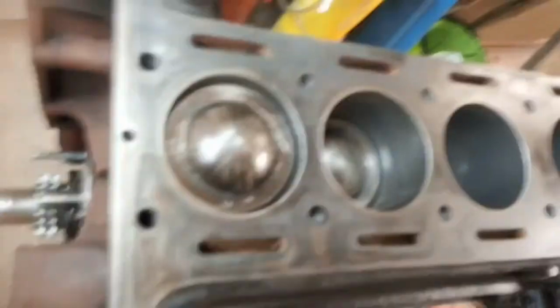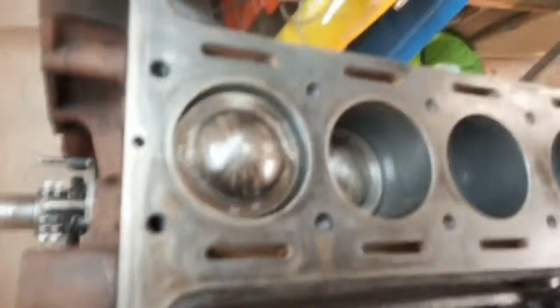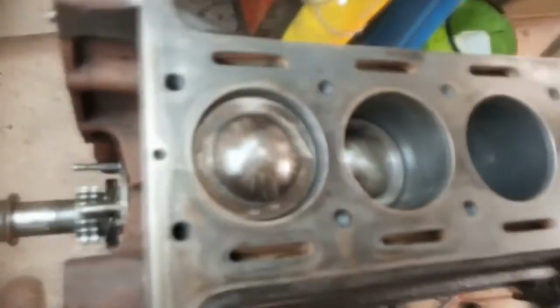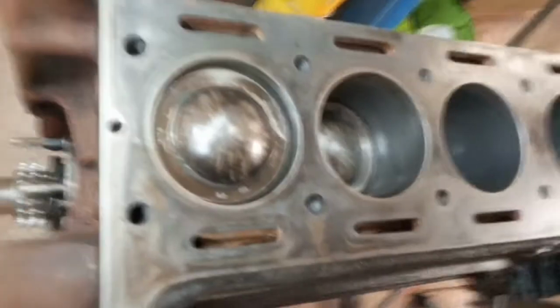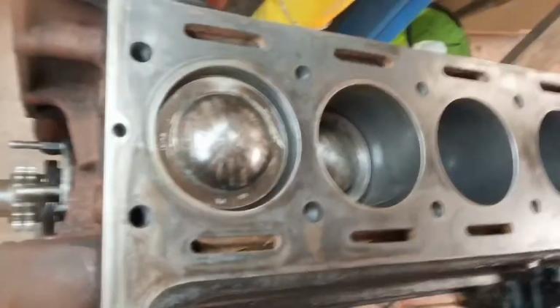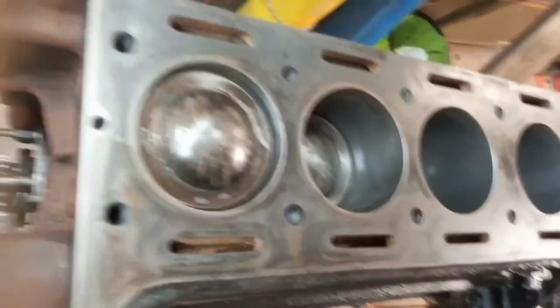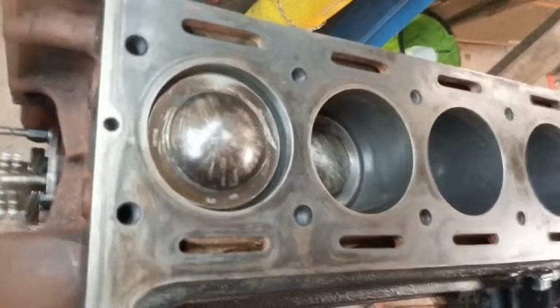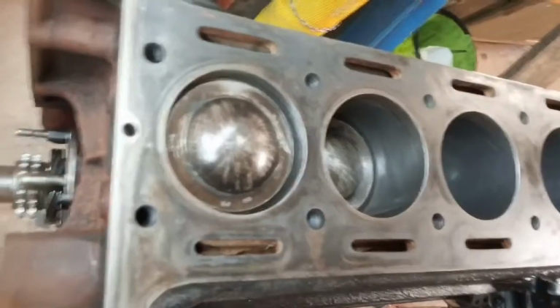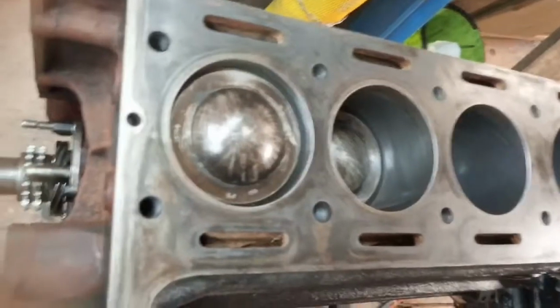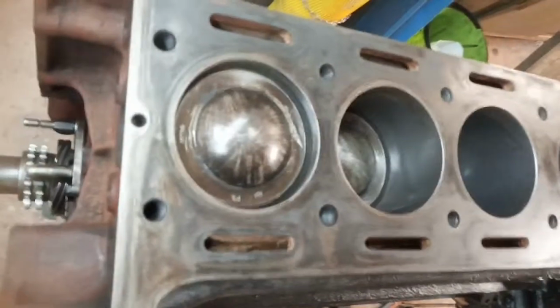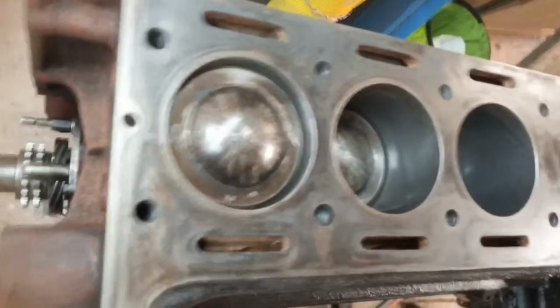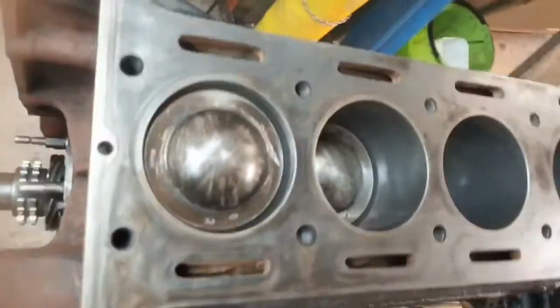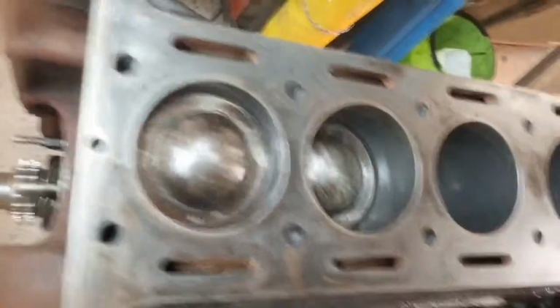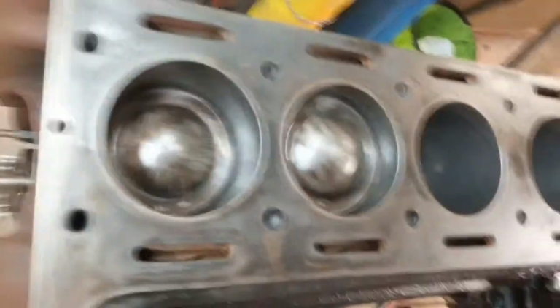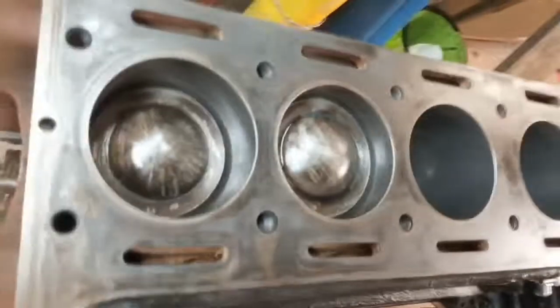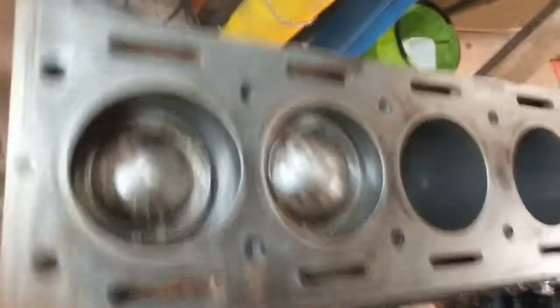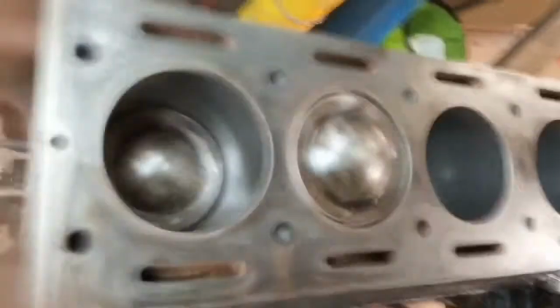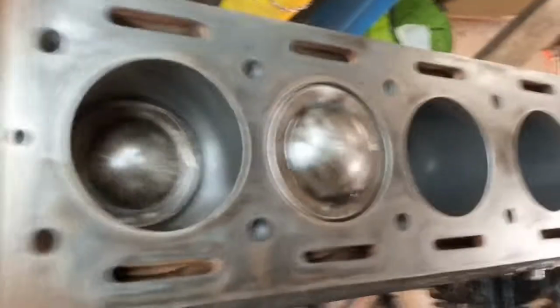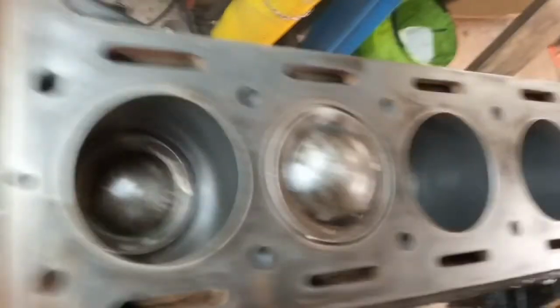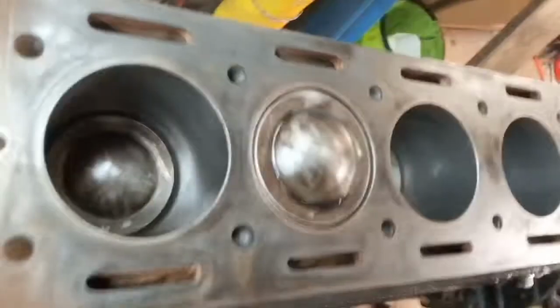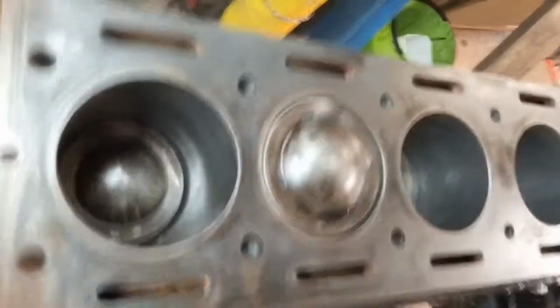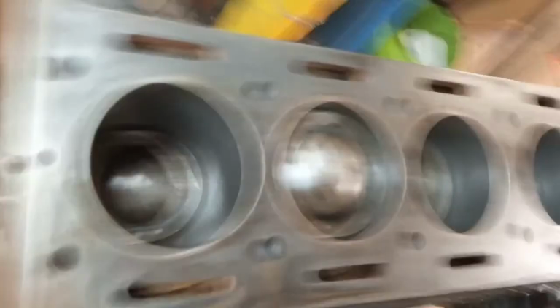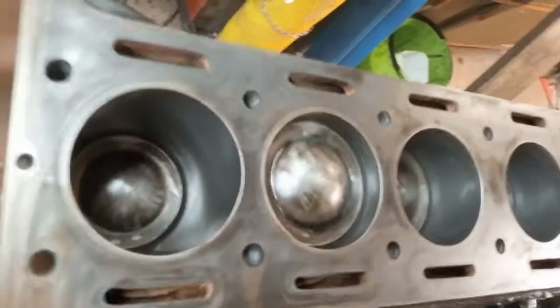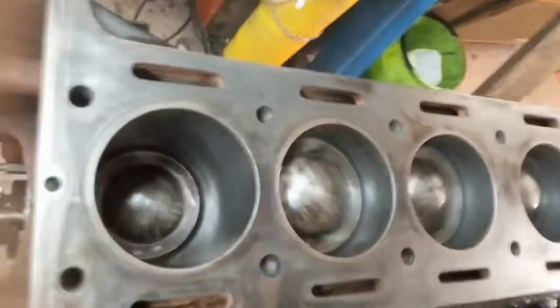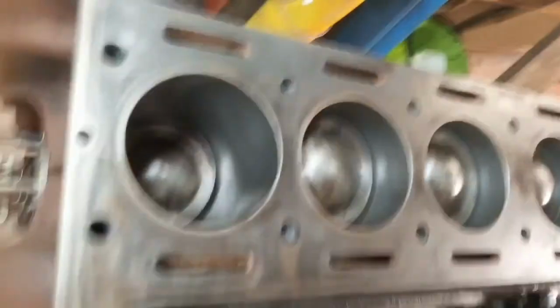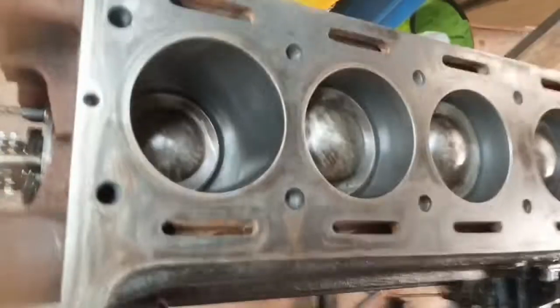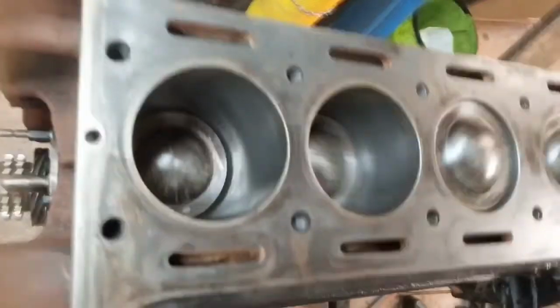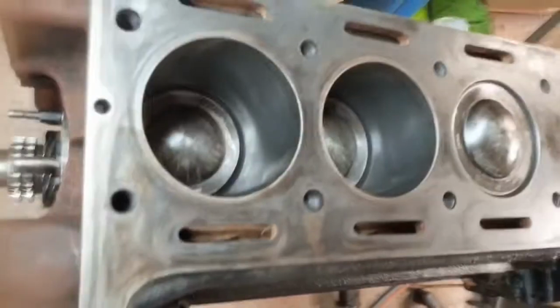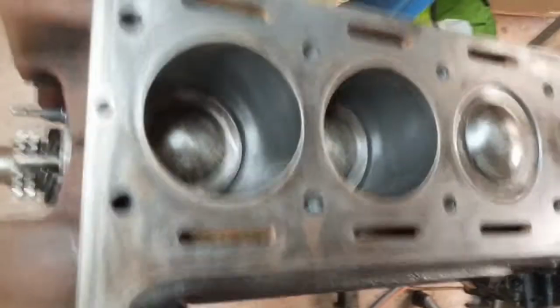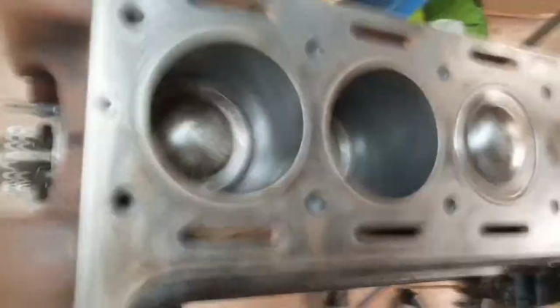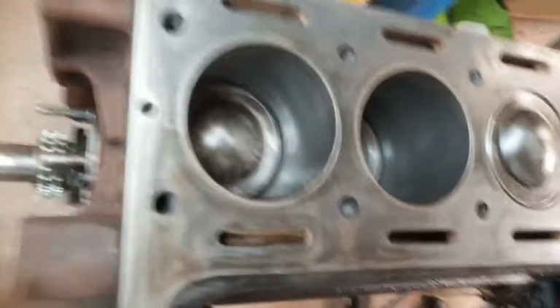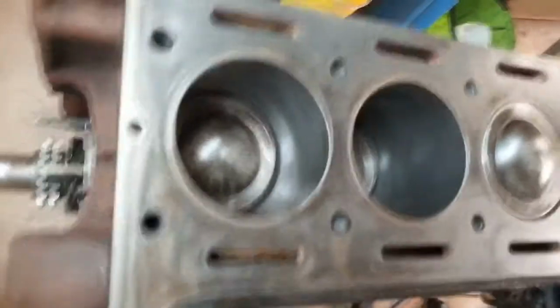Crank's in. Pistons are in. And that all moves pretty nicely.